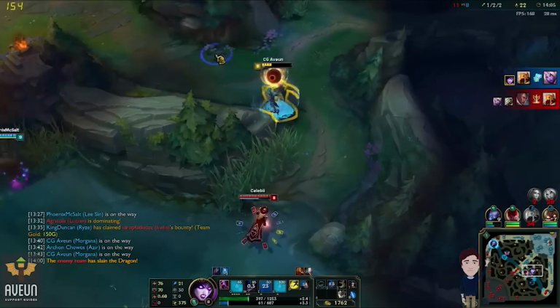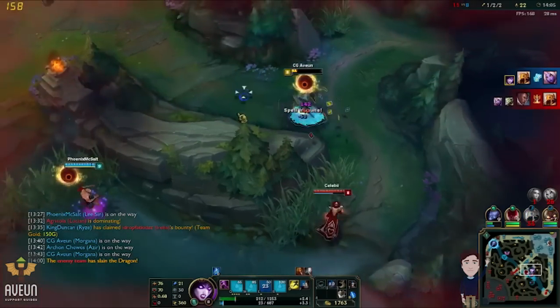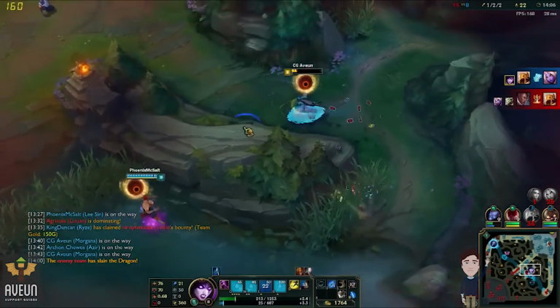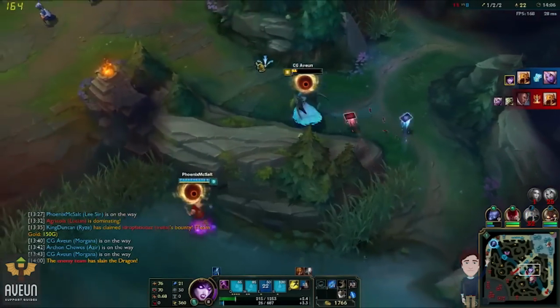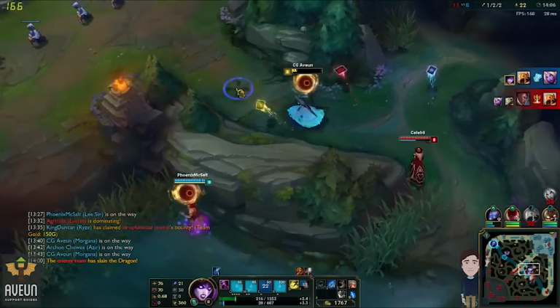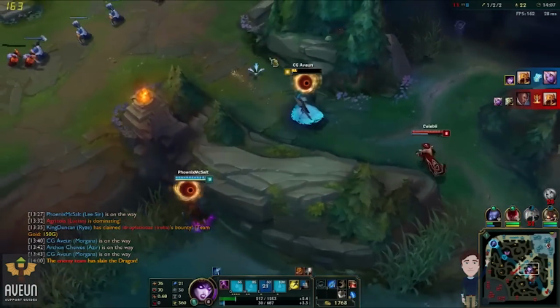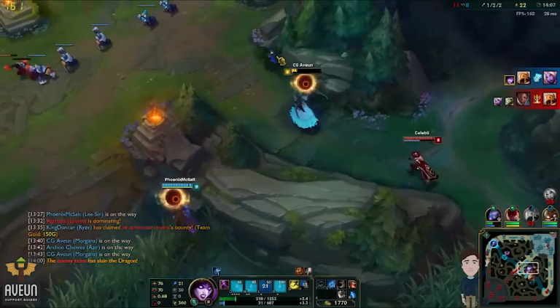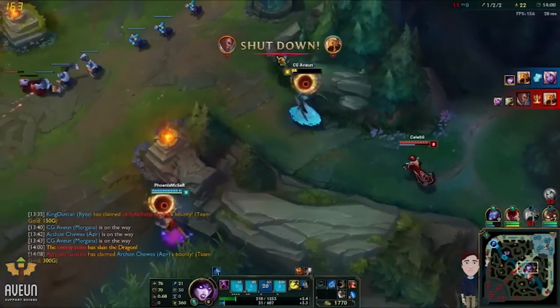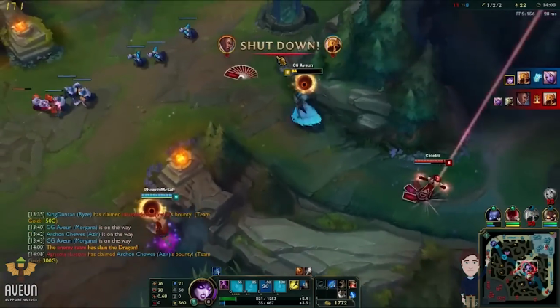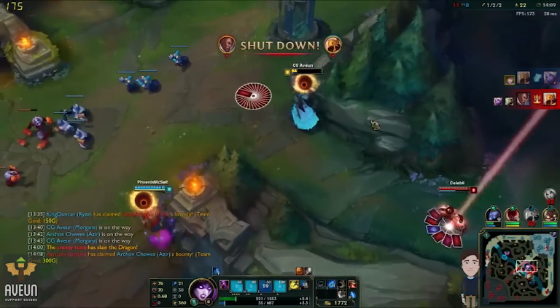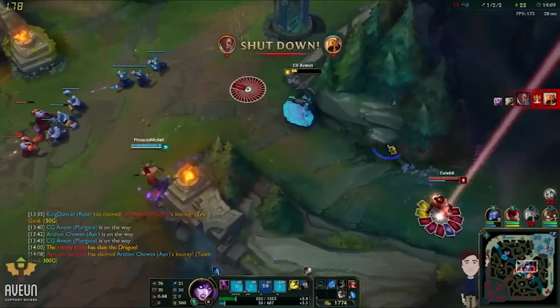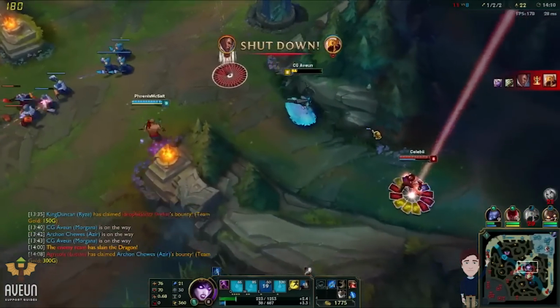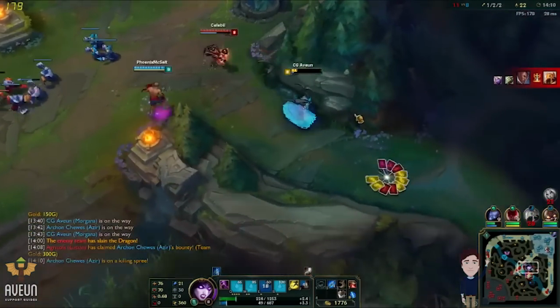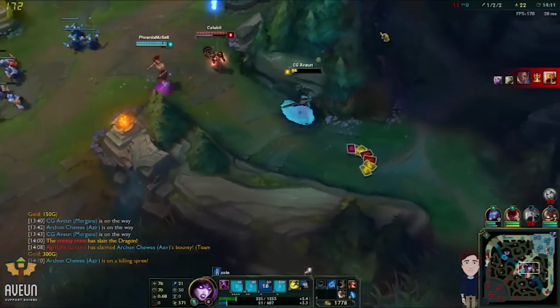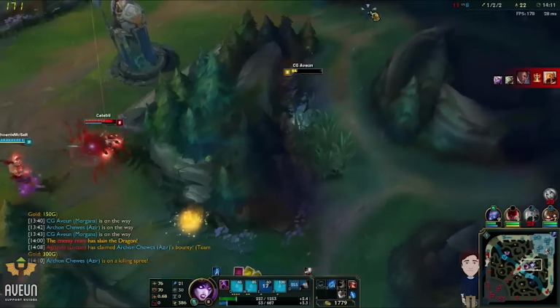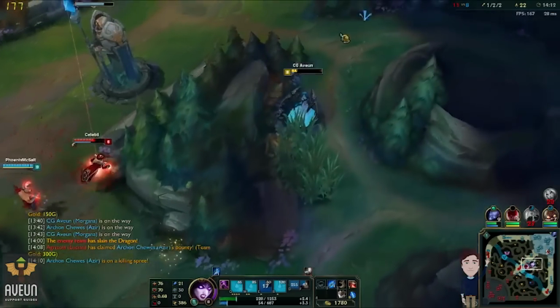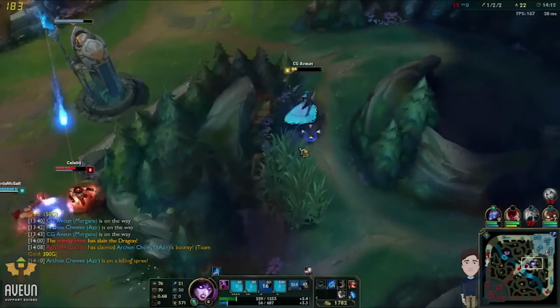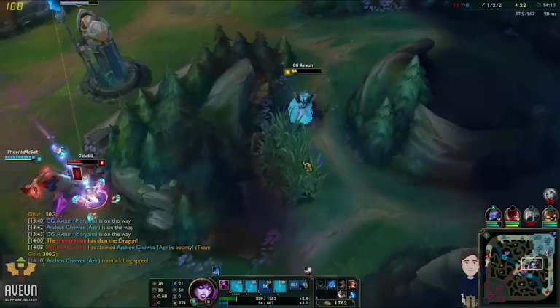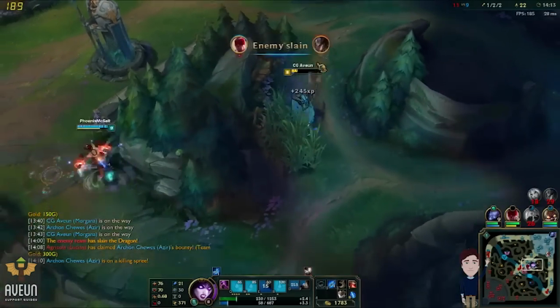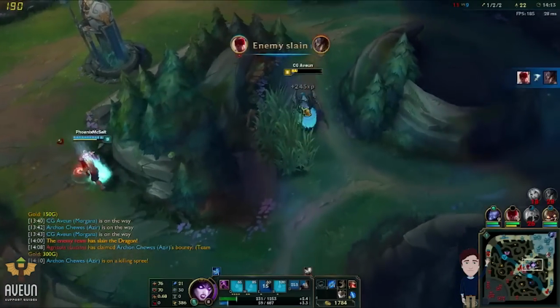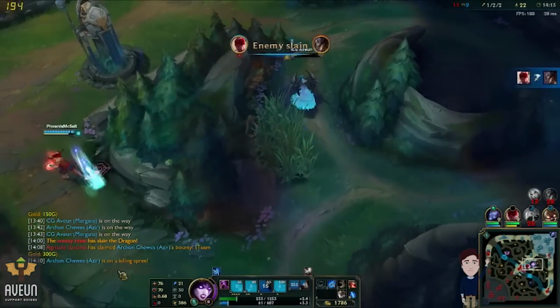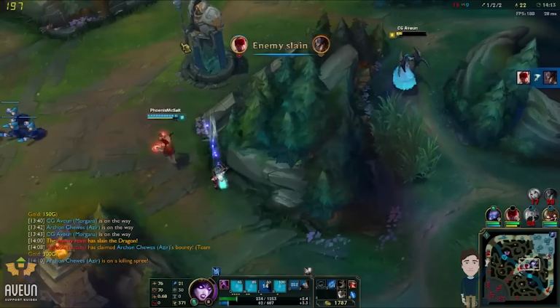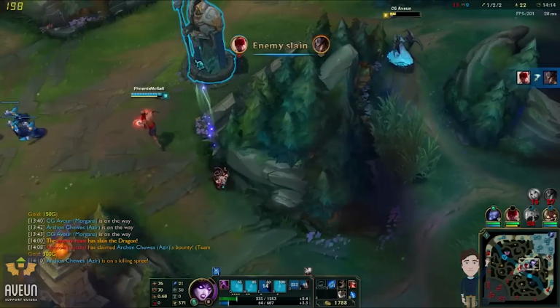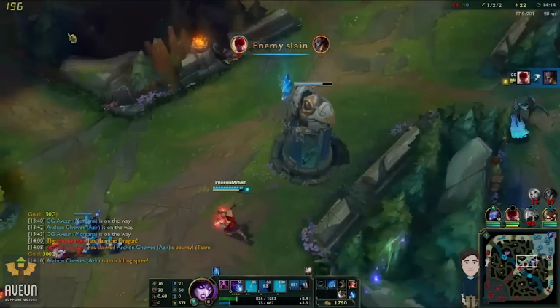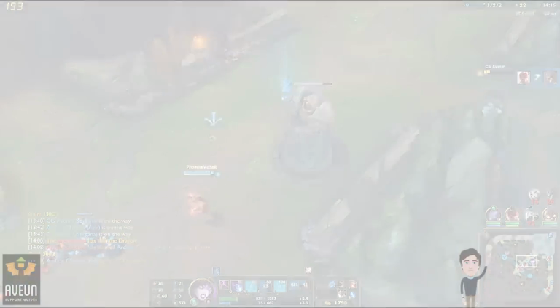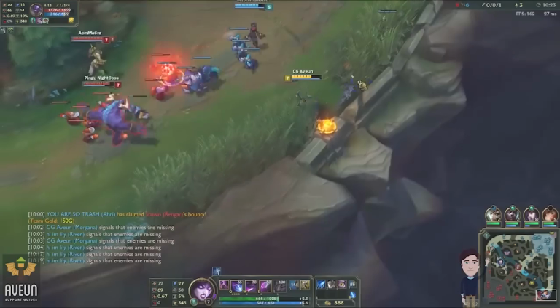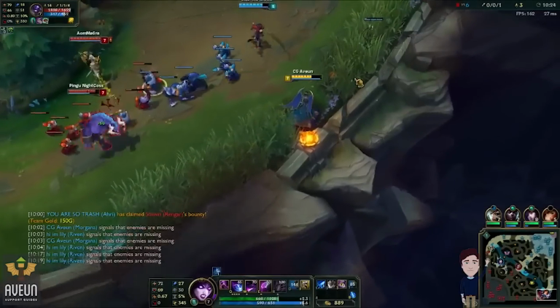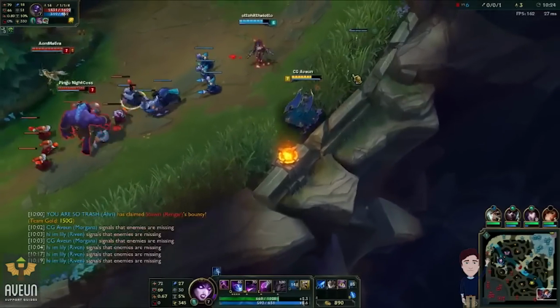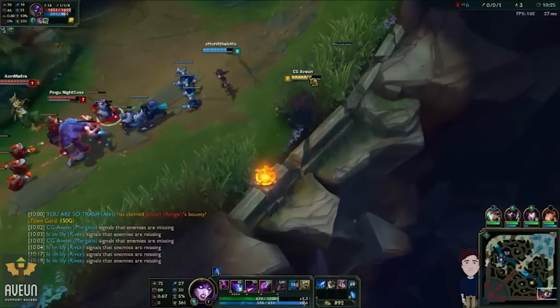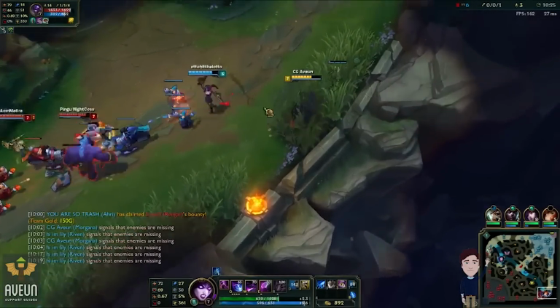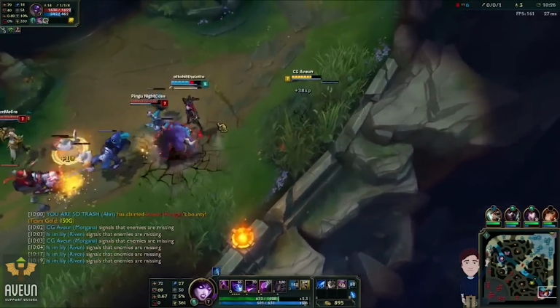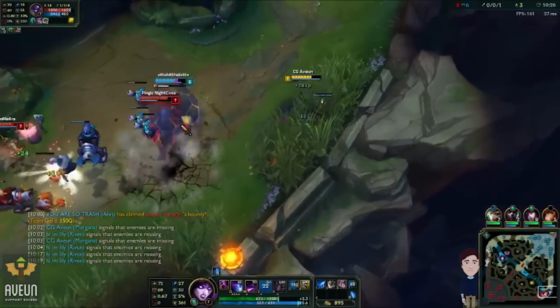Runes, masteries and items will be on the screen shortly. For summoner spells, make sure that you're running Flash, and if you want to take kills go Ignite, but otherwise I prefer Exhaust most of the time to help with AD bruisers and assassins threatening my carries.